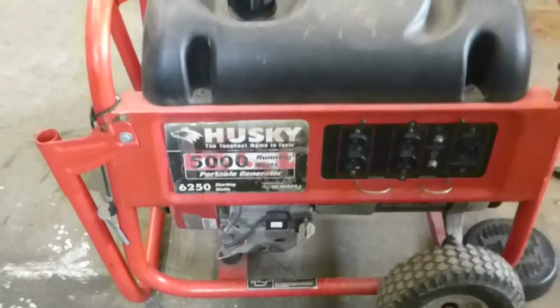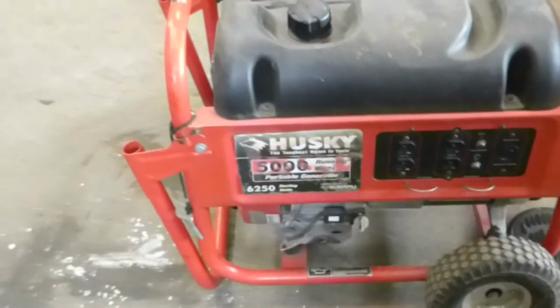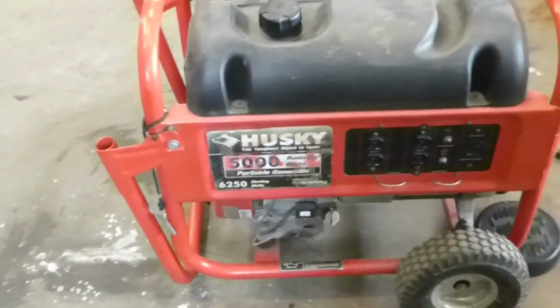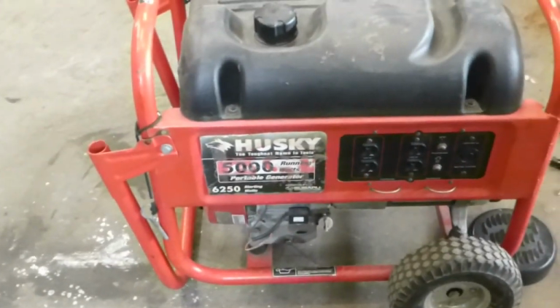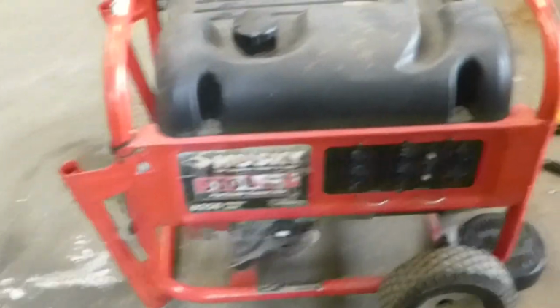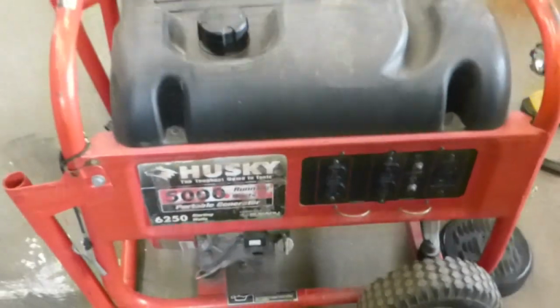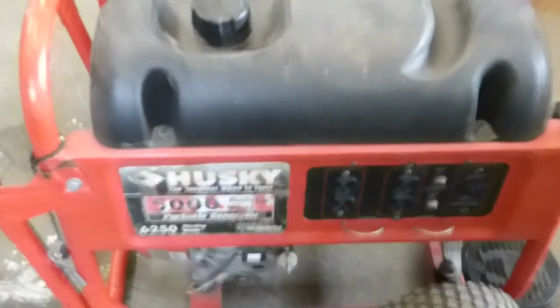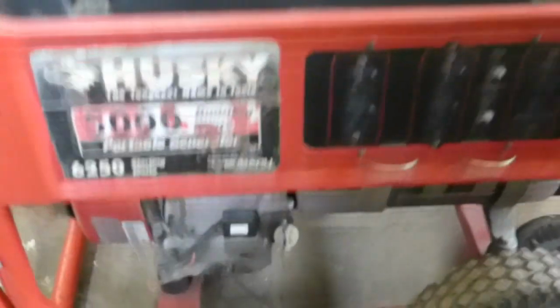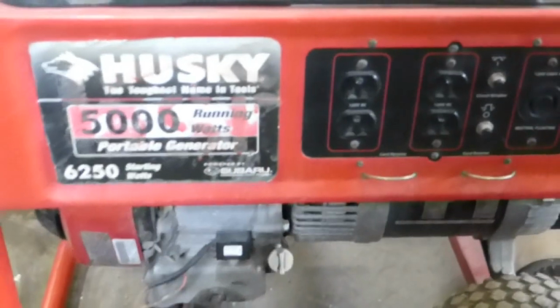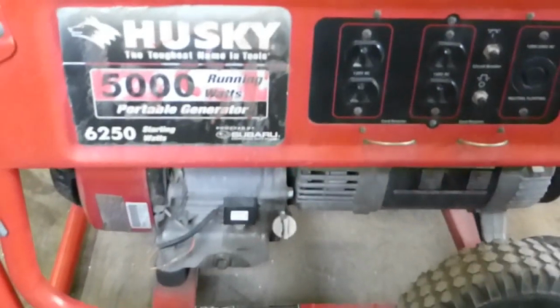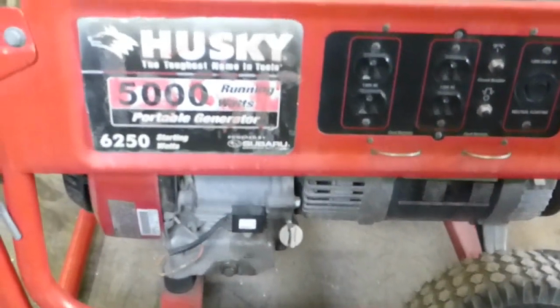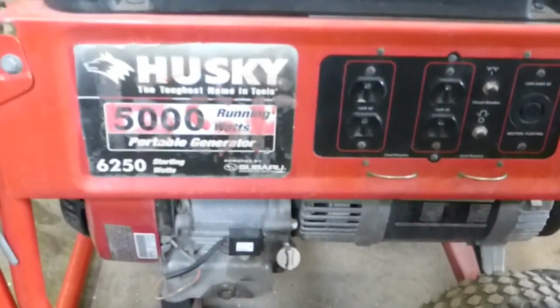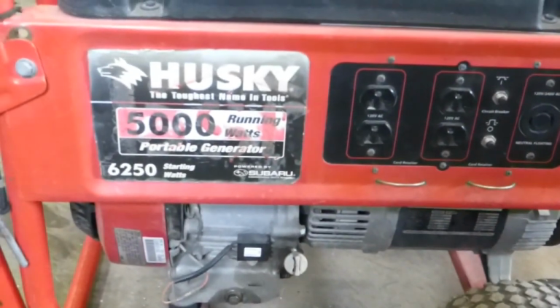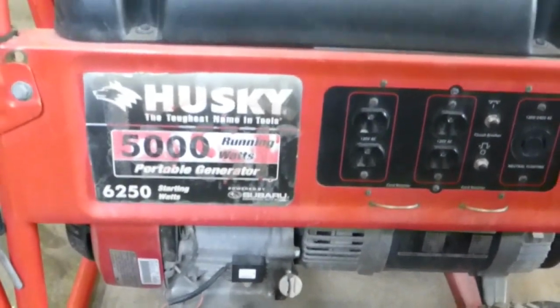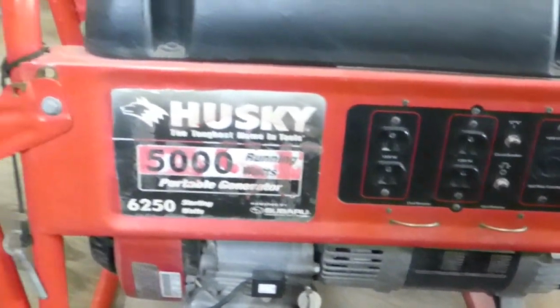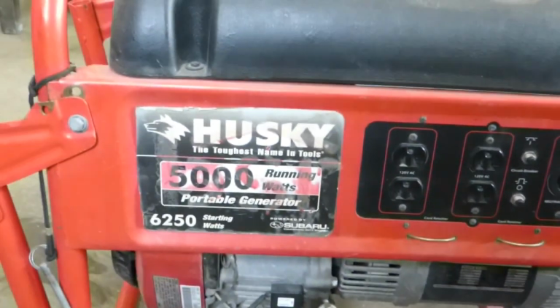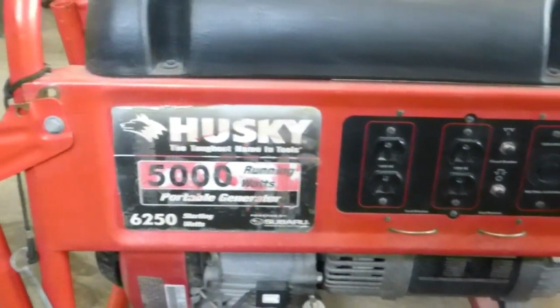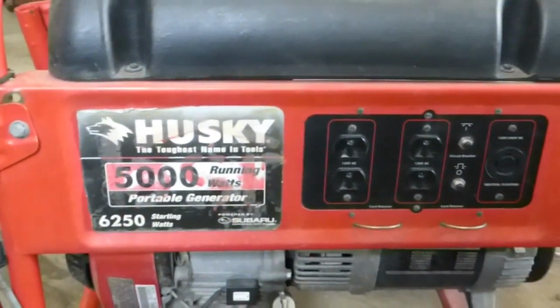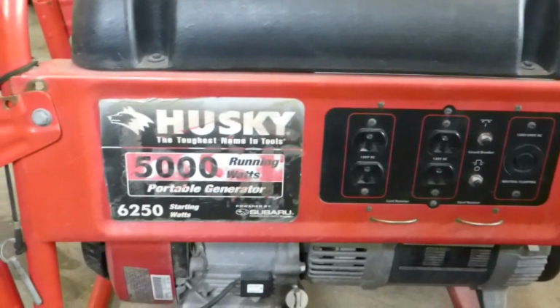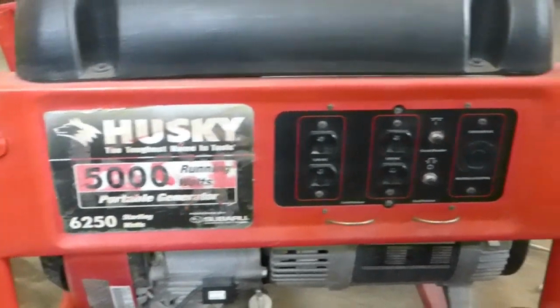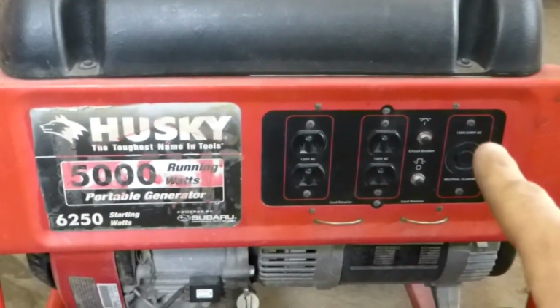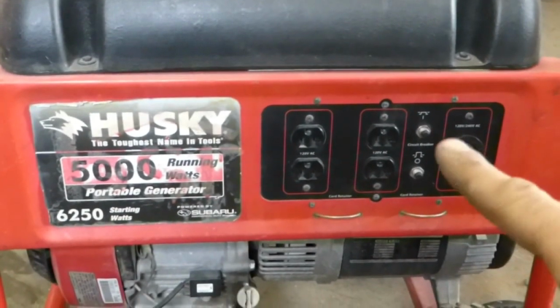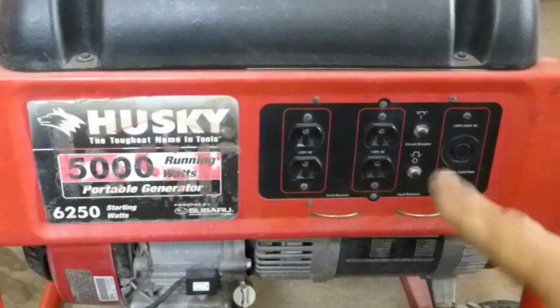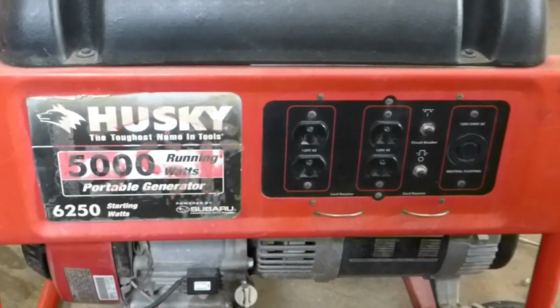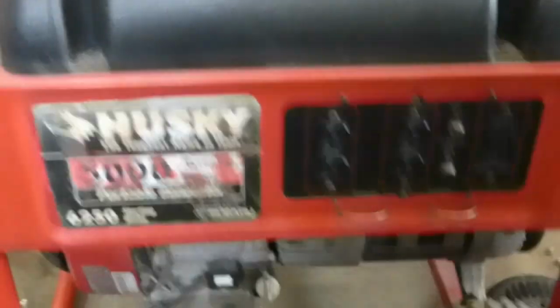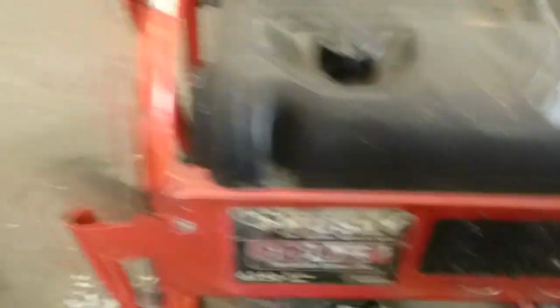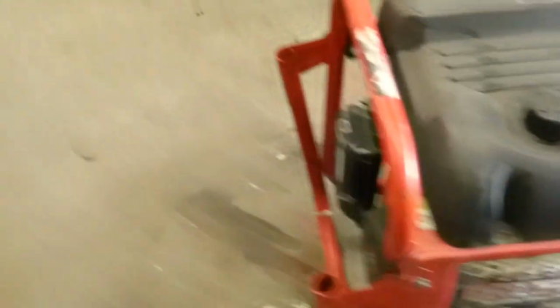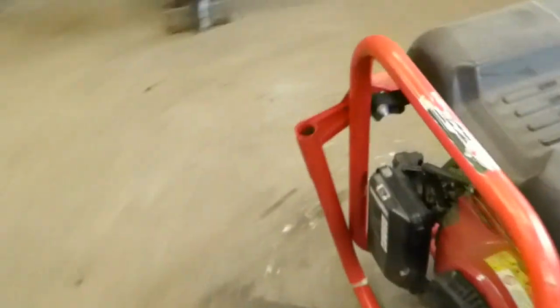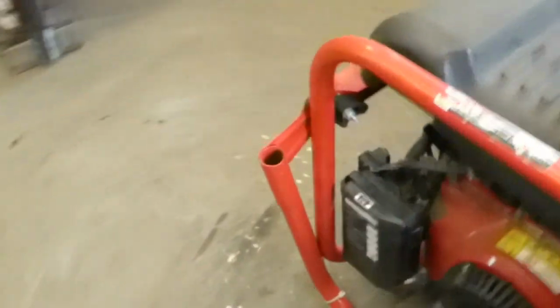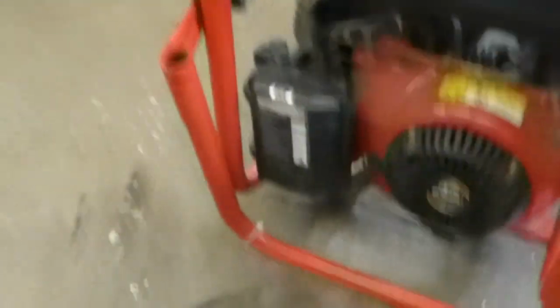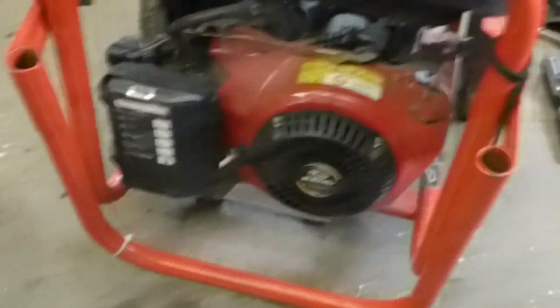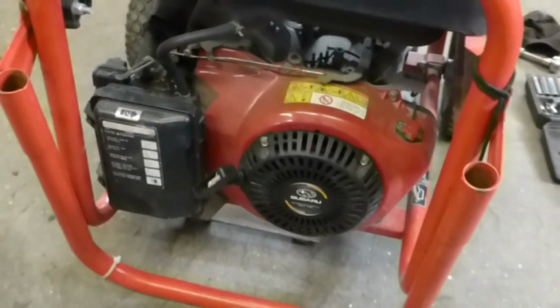I'm working on this generator. It's a Husky 5000/6250. It runs good but it doesn't make any power. It's got a Subaru engine.